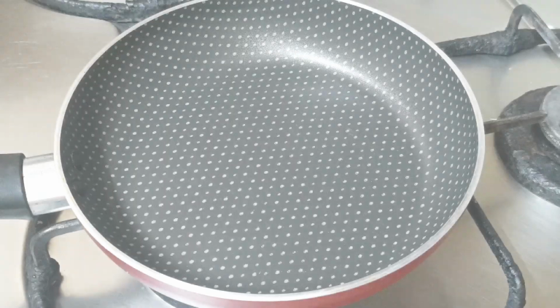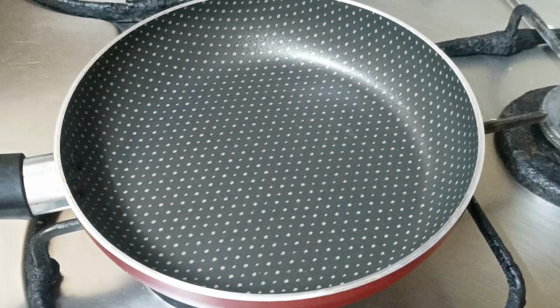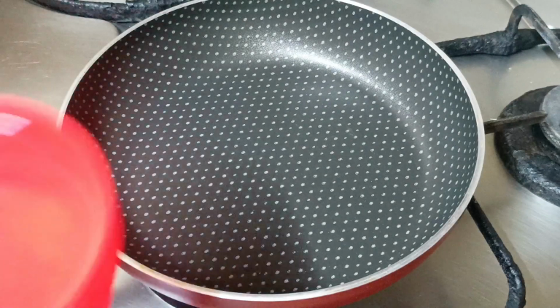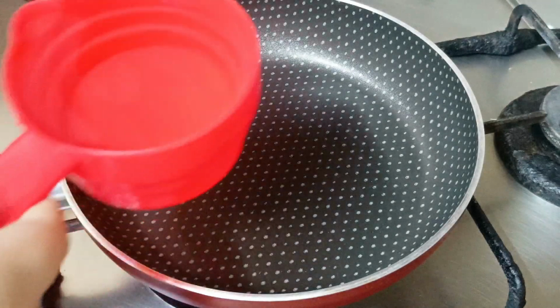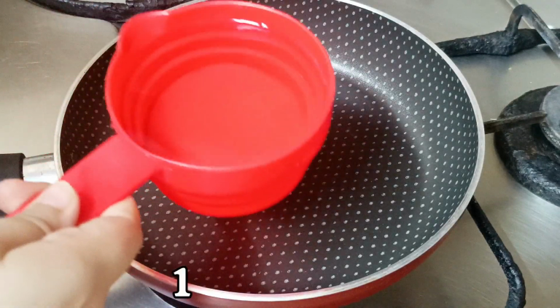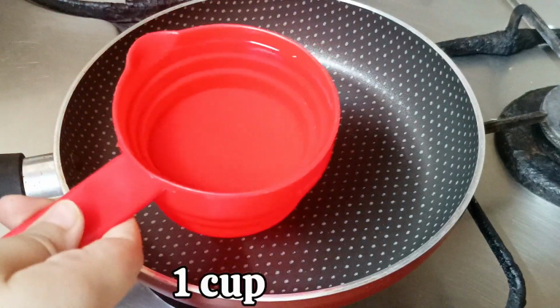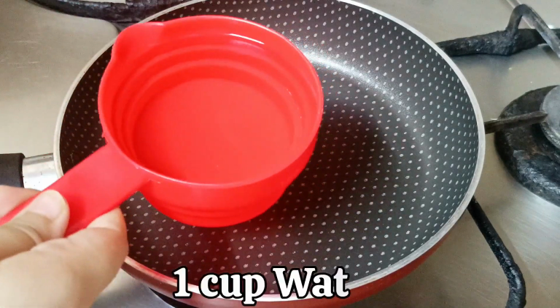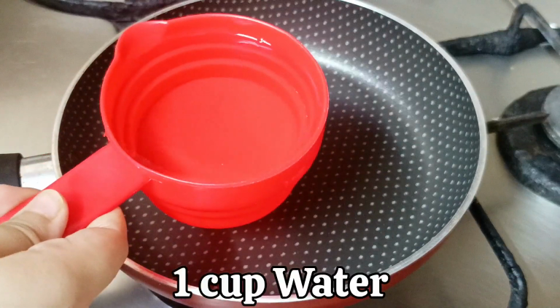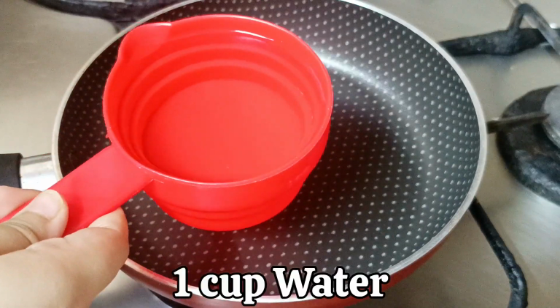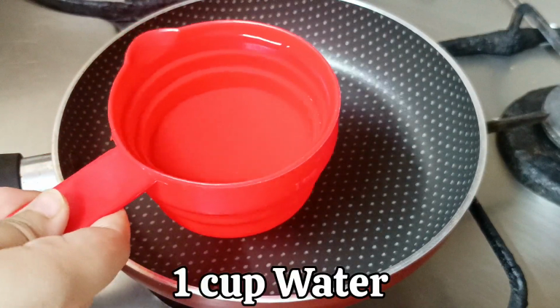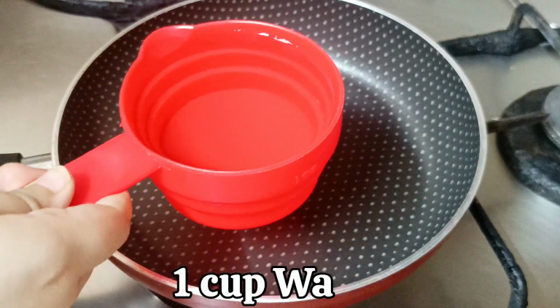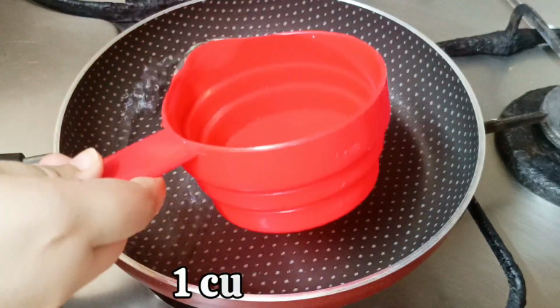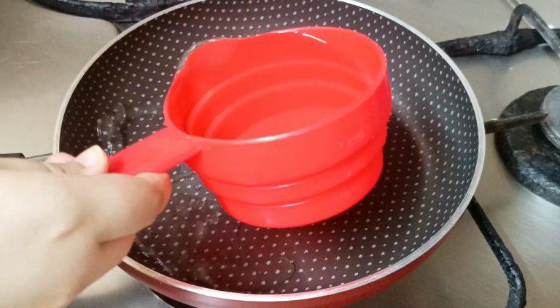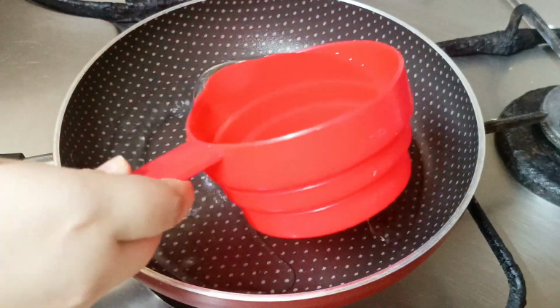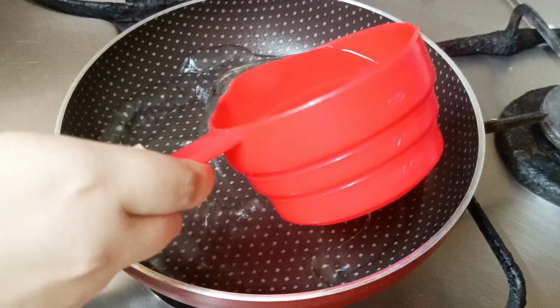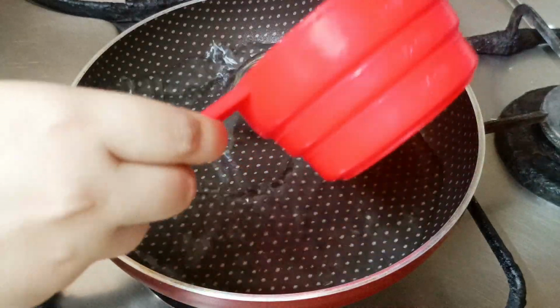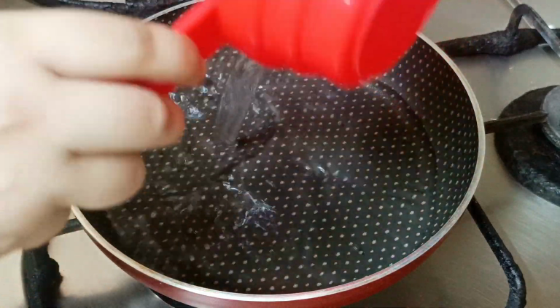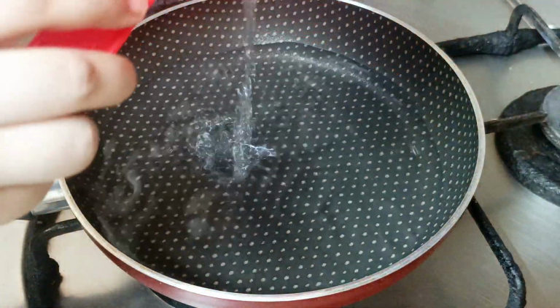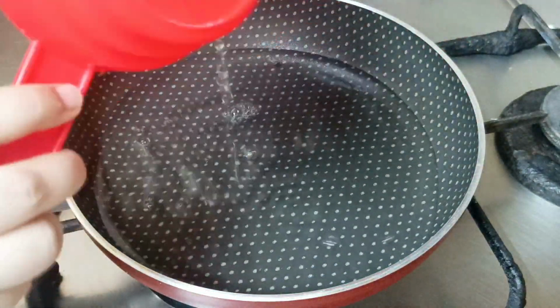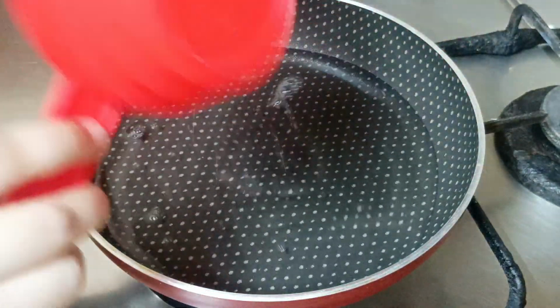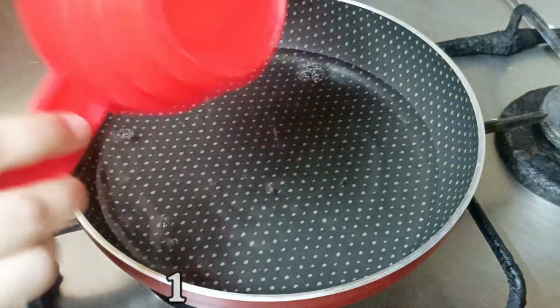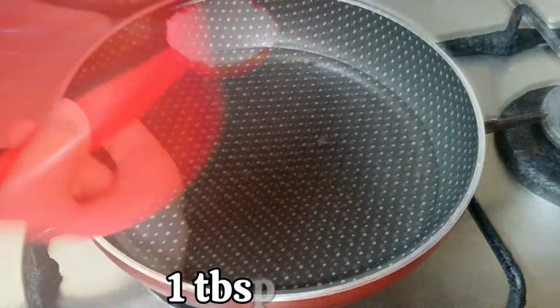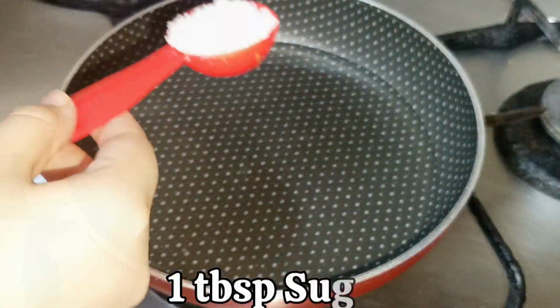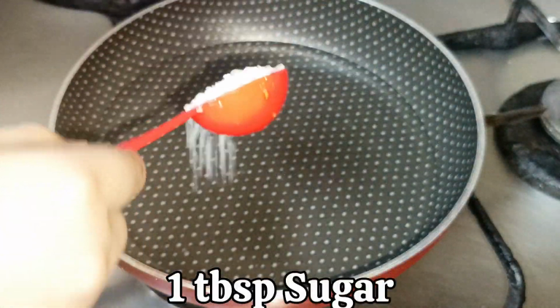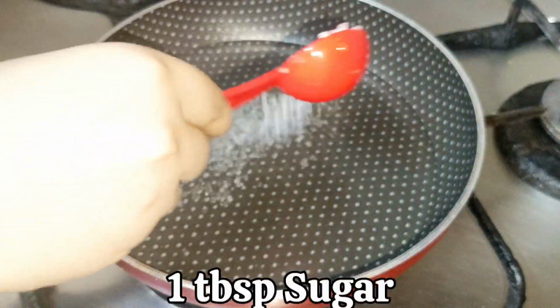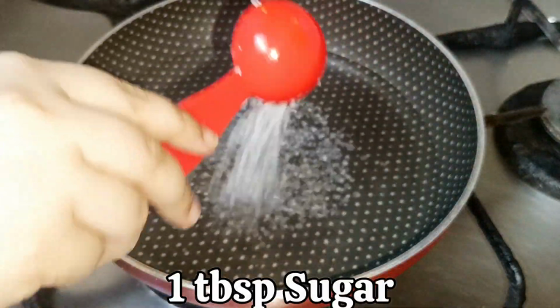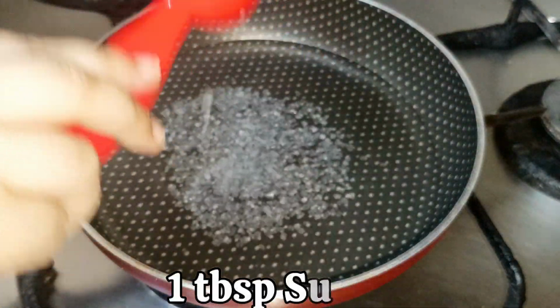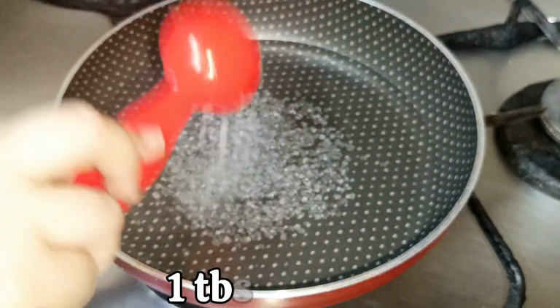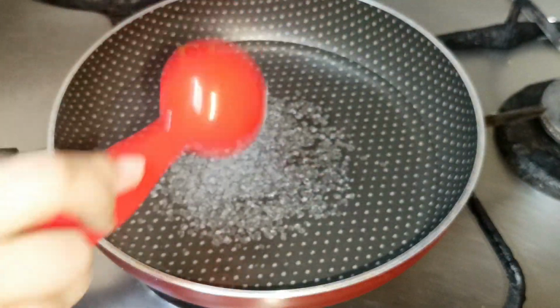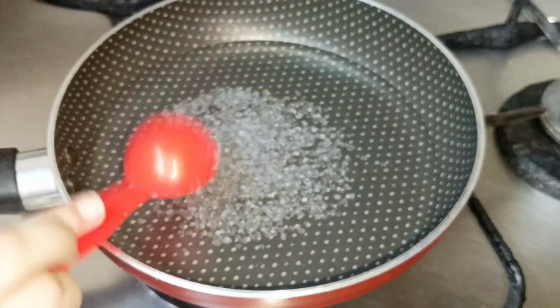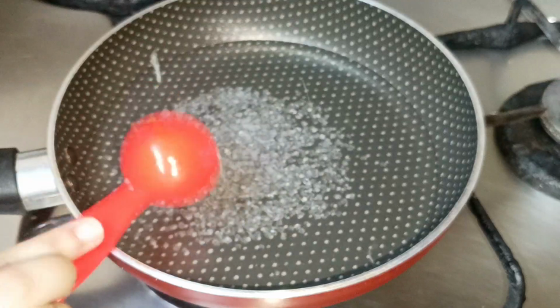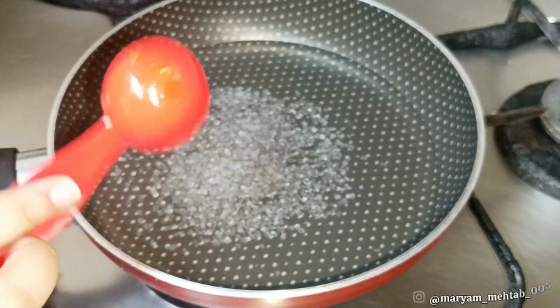Firstly, we have to add 1 cup of water in a heated pan and boil it a little bit. Then we need to add sugar into it — I am taking 1 tablespoon of sugar — and it will melt well.